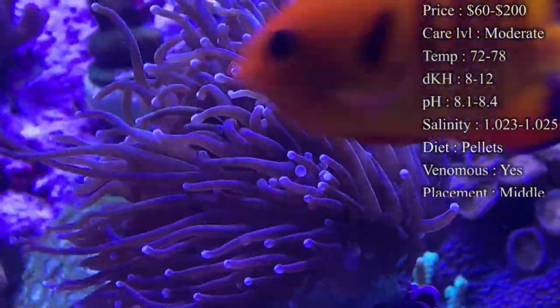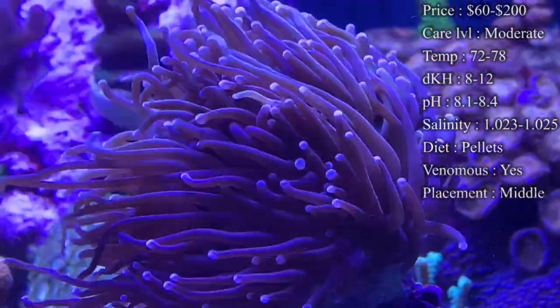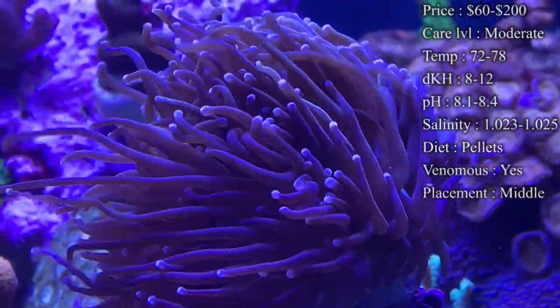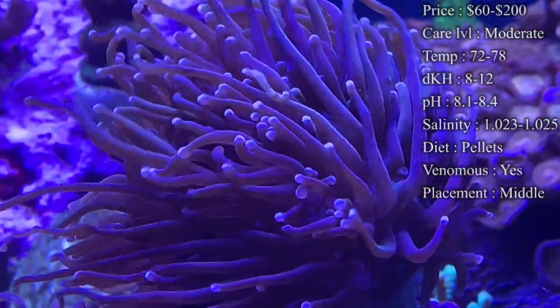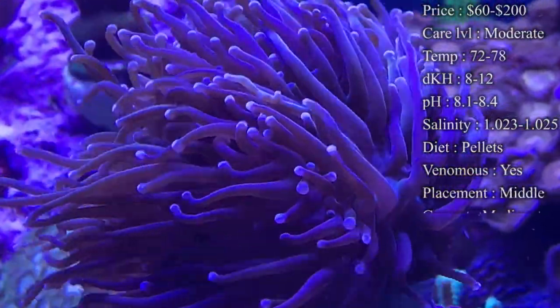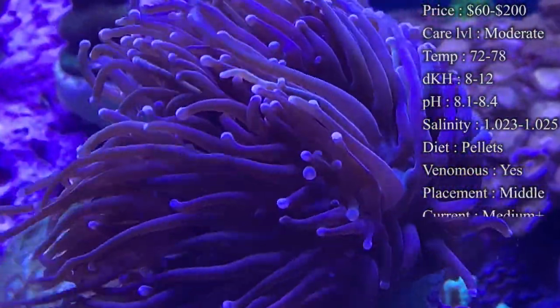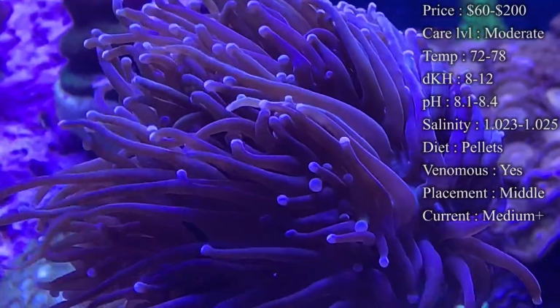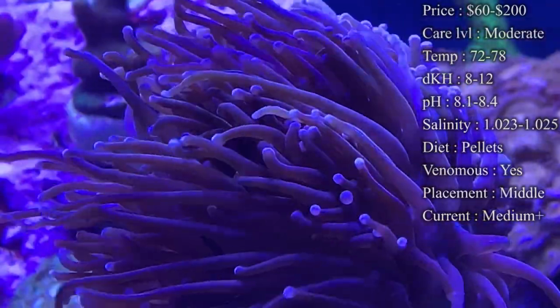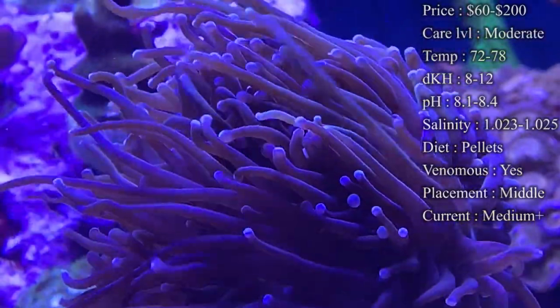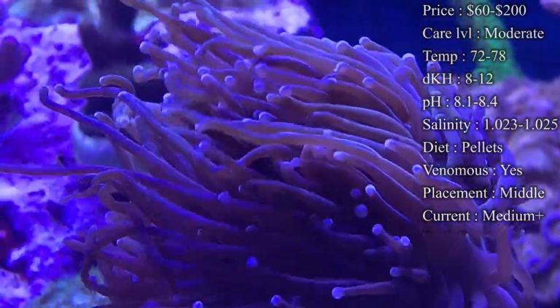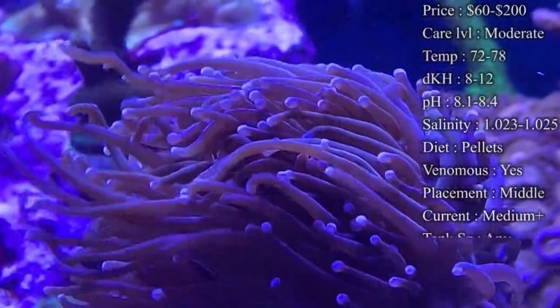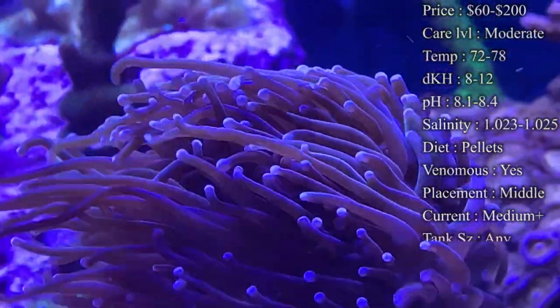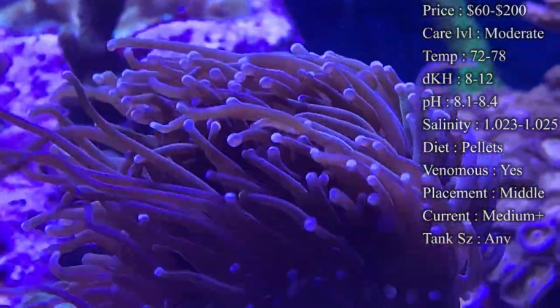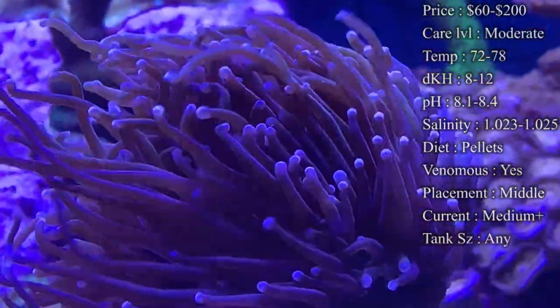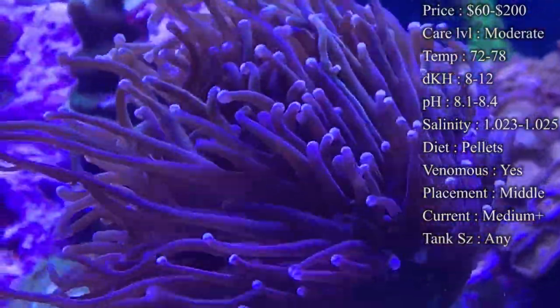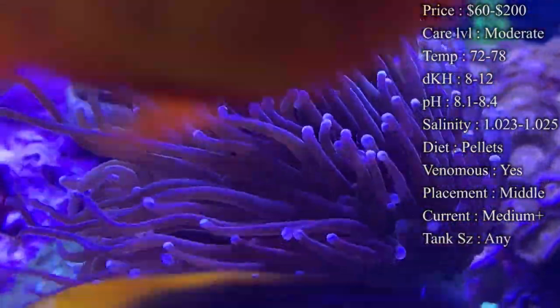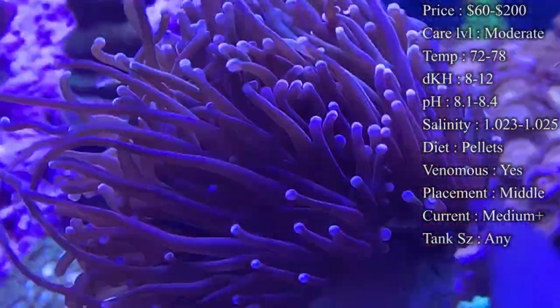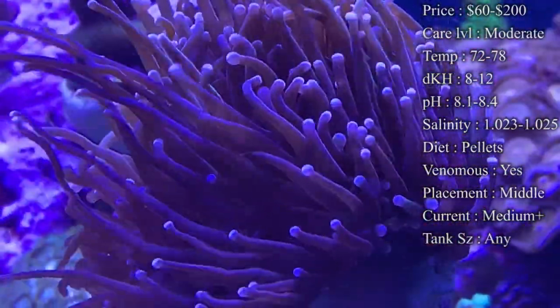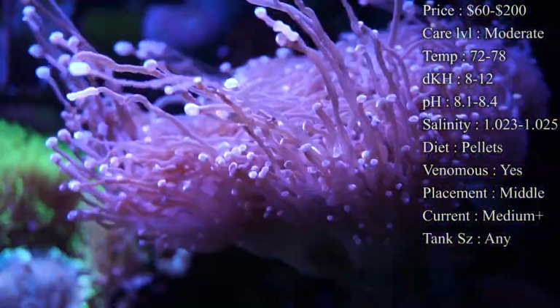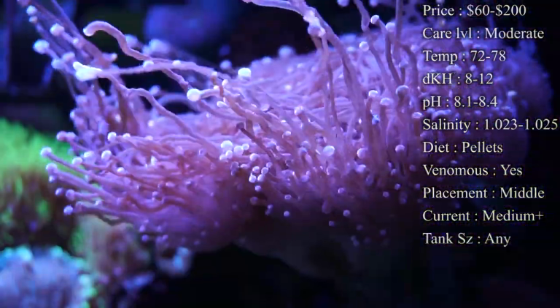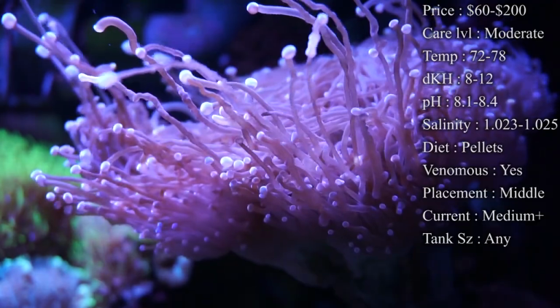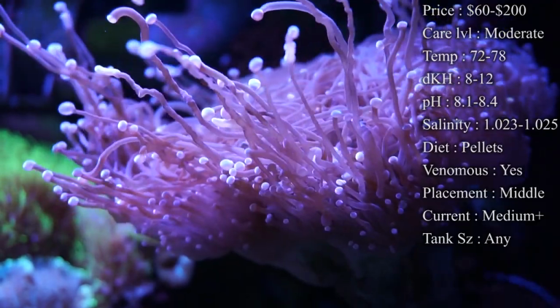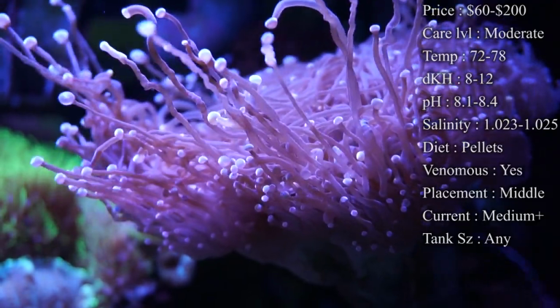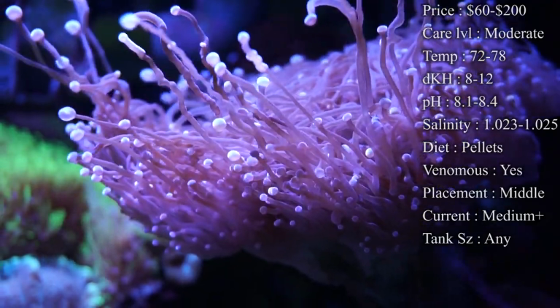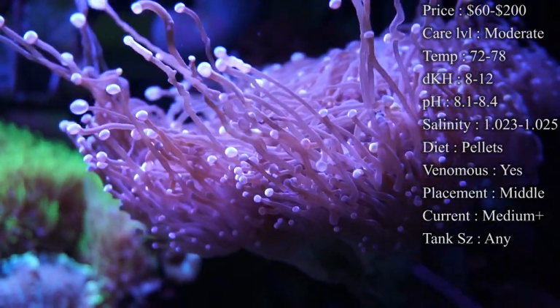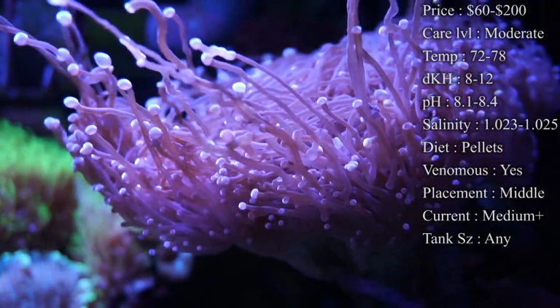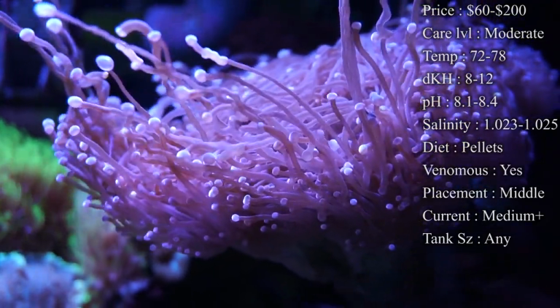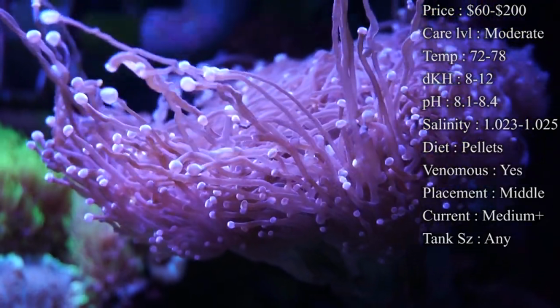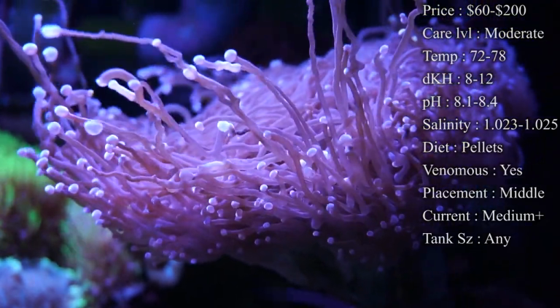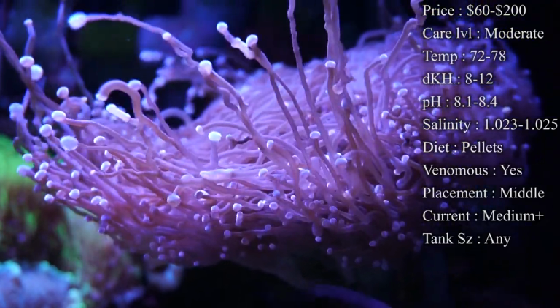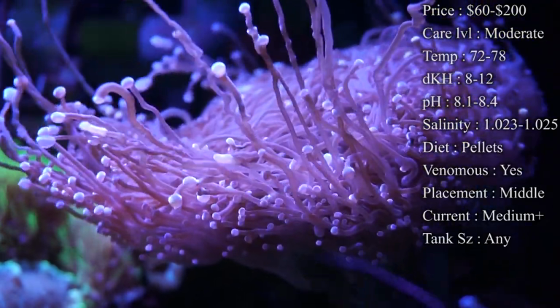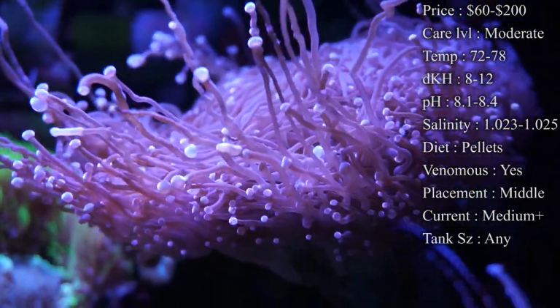Care level — they are moderate. You want to make sure you do things right when taking care of these, but we'll get to that. Temperature: you want to keep it 72 to 78 degrees. I definitely recommend keeping it more on the higher end — 78 degrees is like pristine for them.